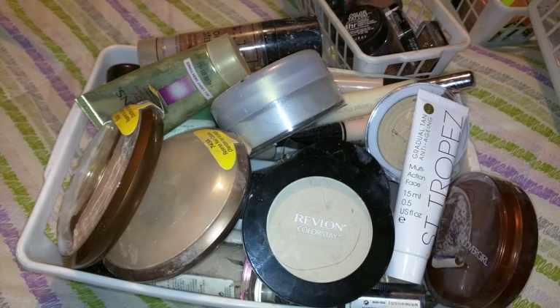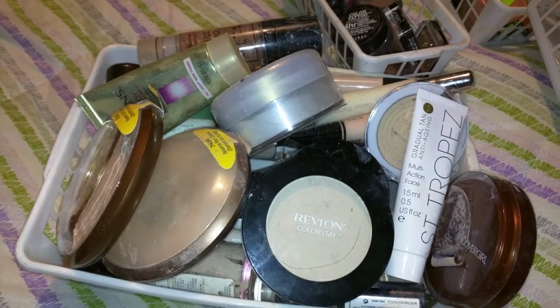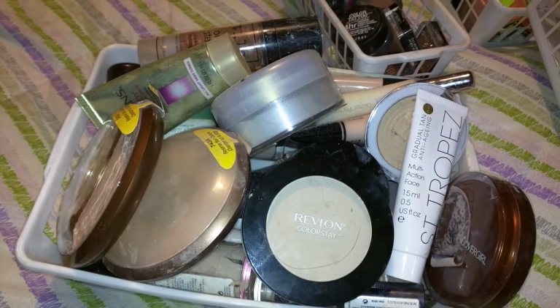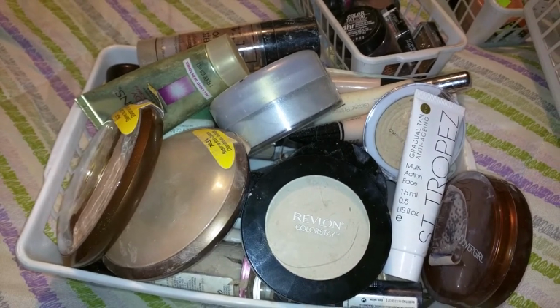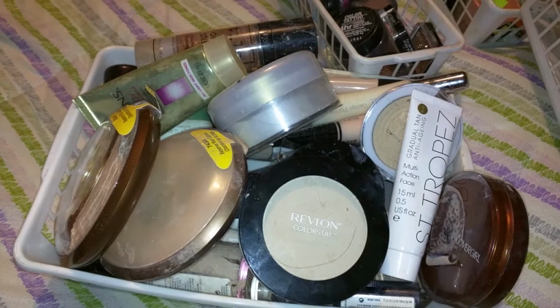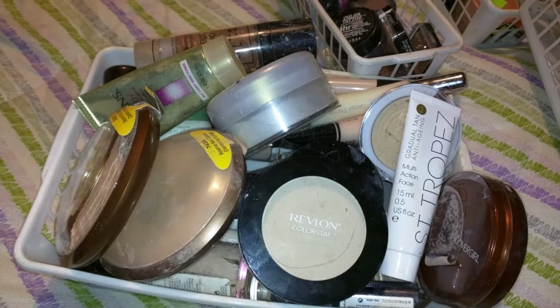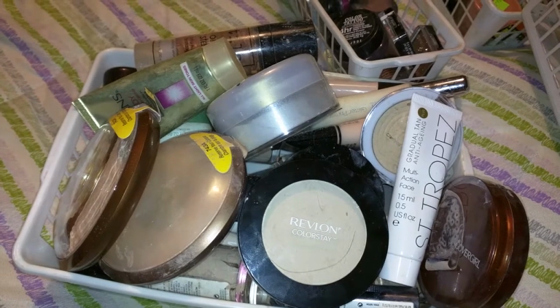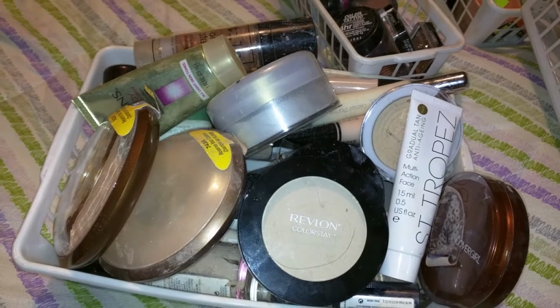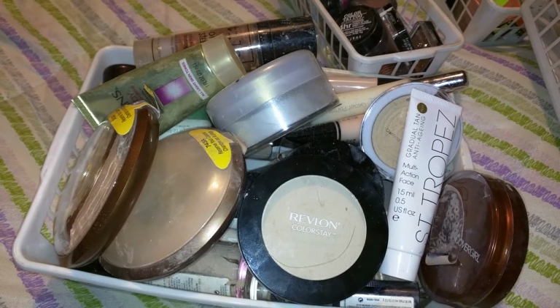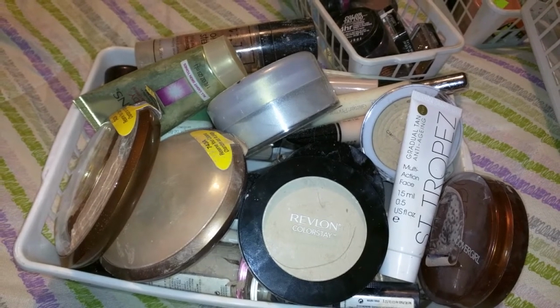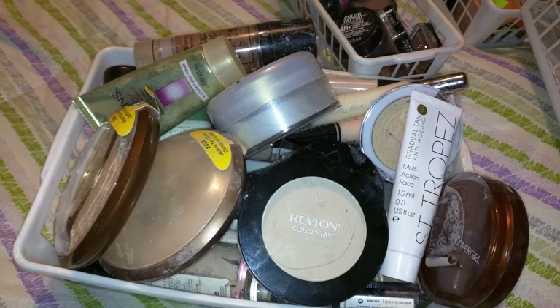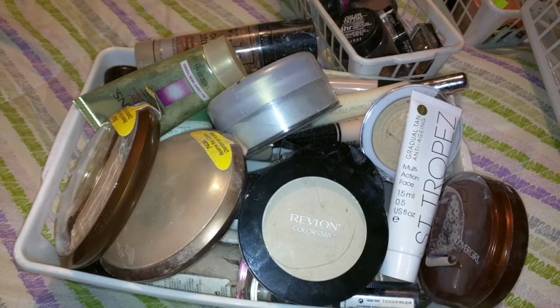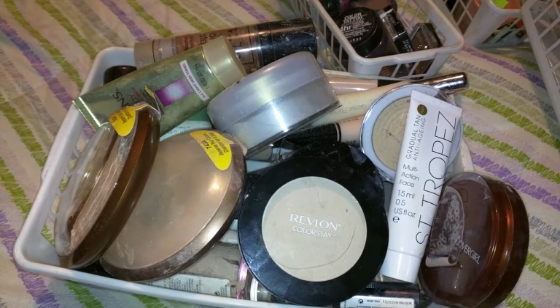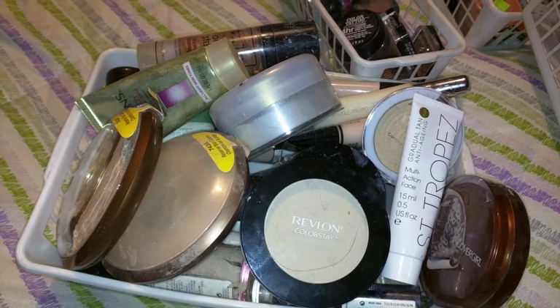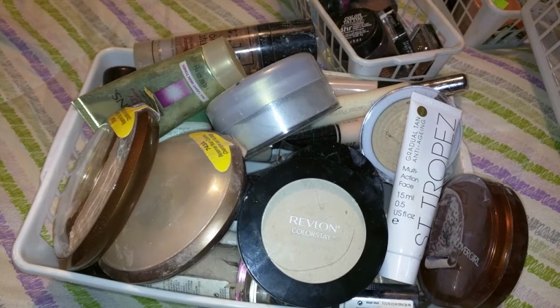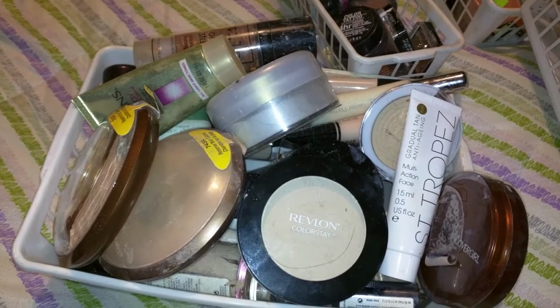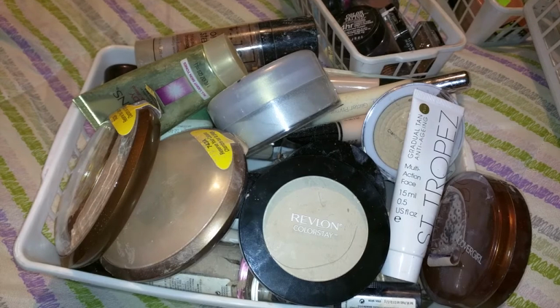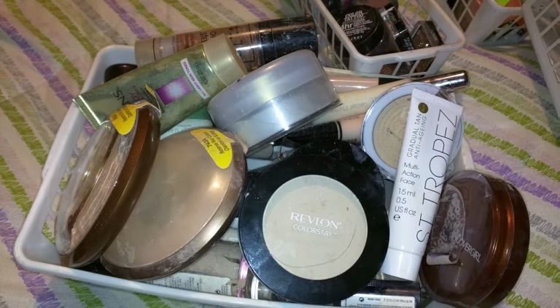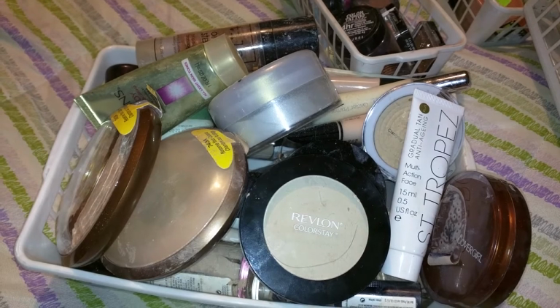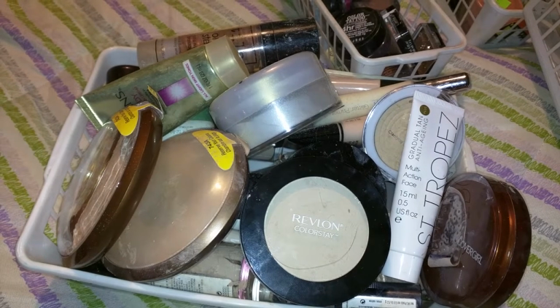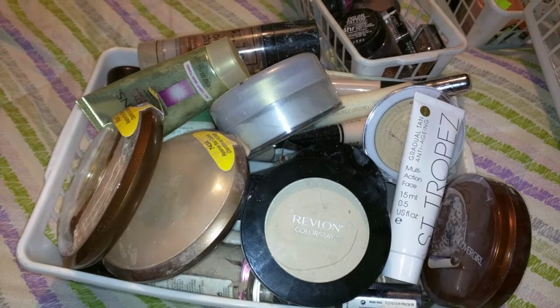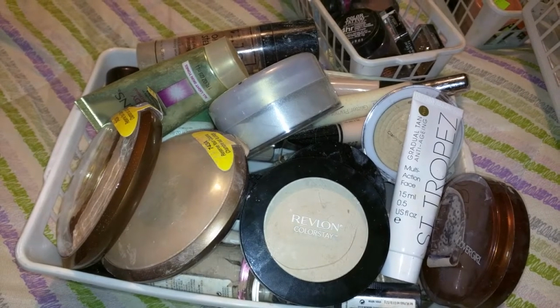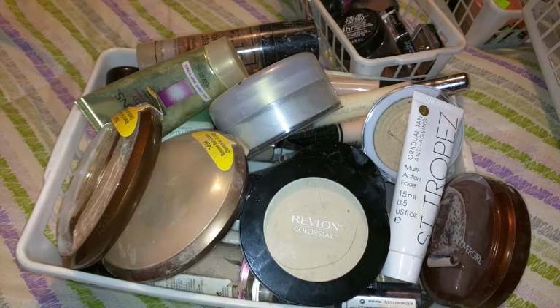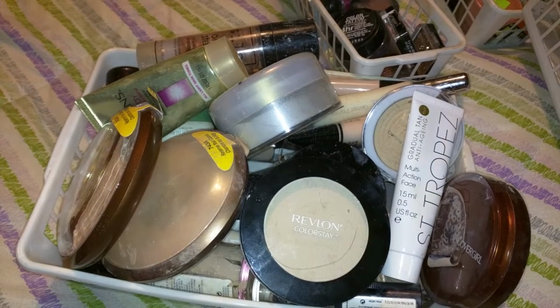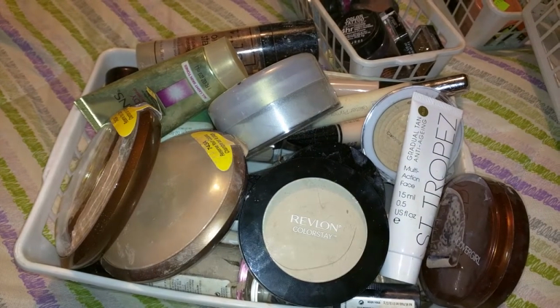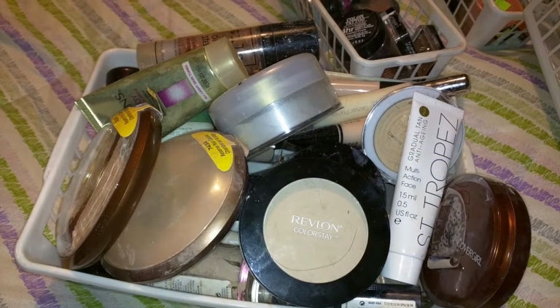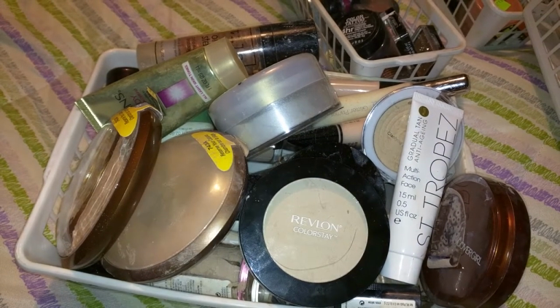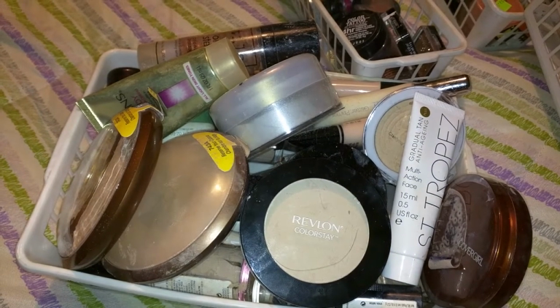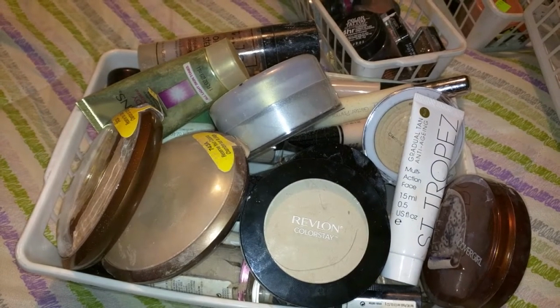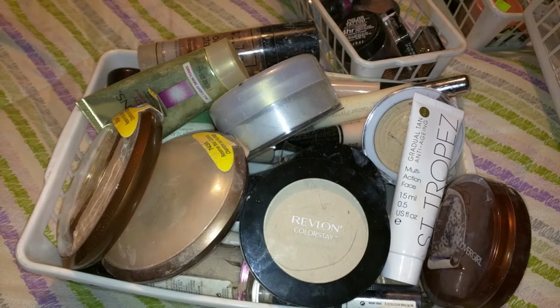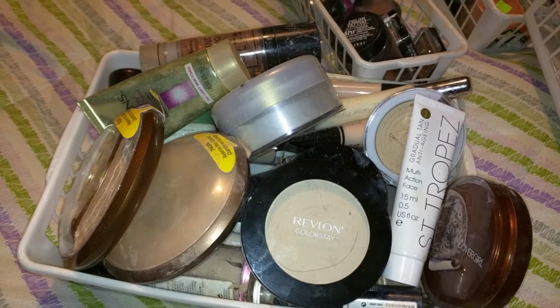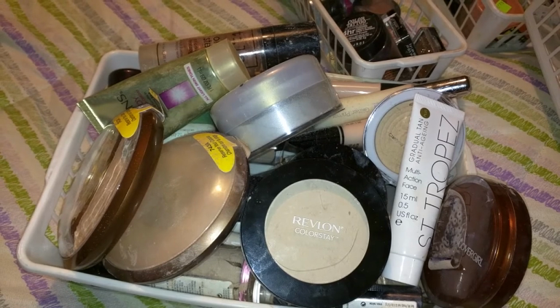I can't believe I'm going to show it like this, but I am because I don't have time to clean it up right now. I thought I would organize it after I got done making a video. So, if makeup's not your thing, this probably isn't a video you want to watch.